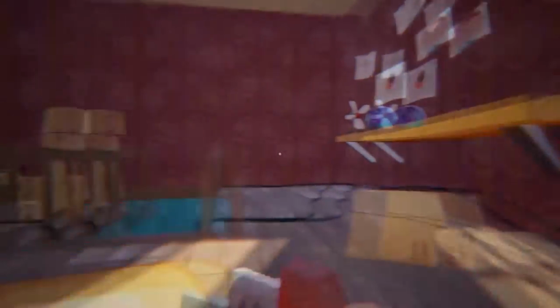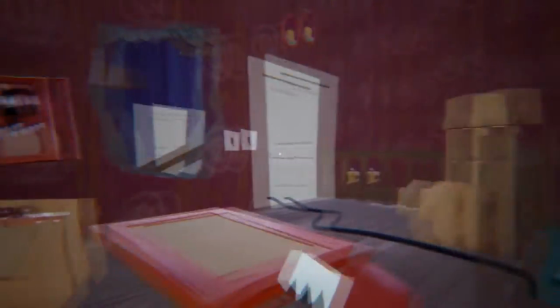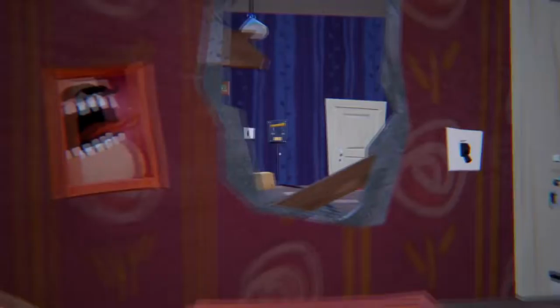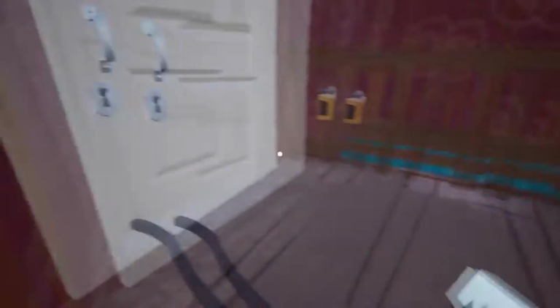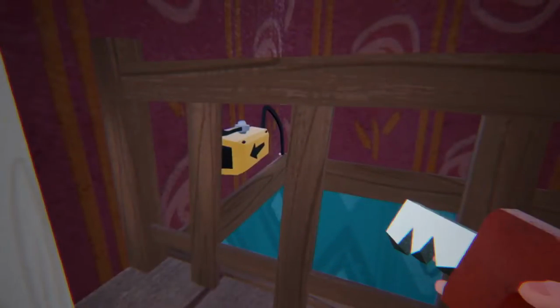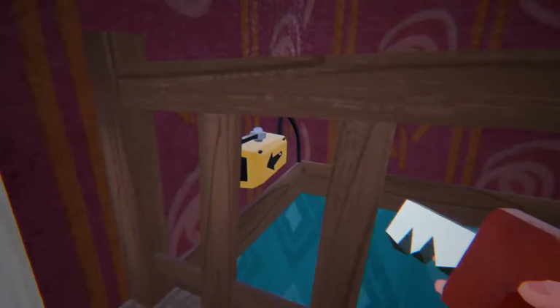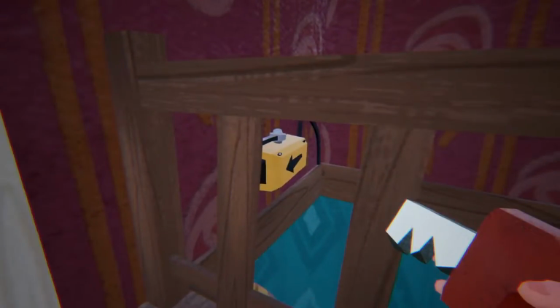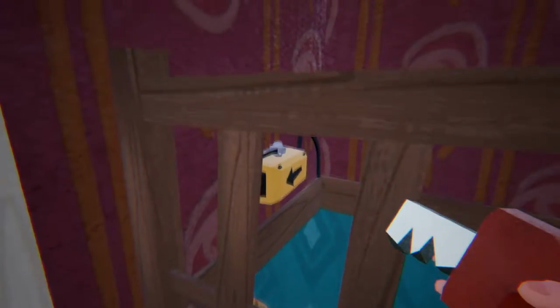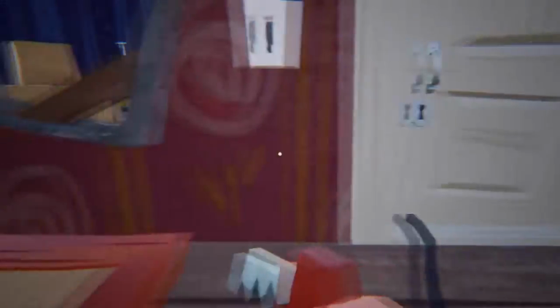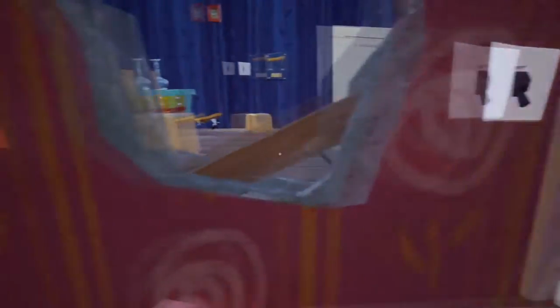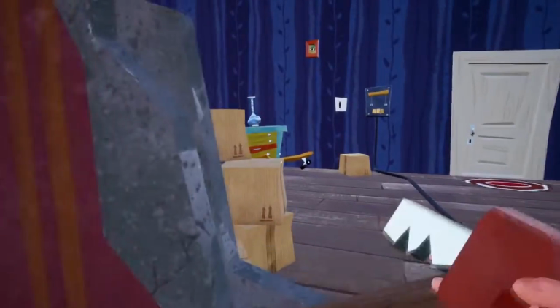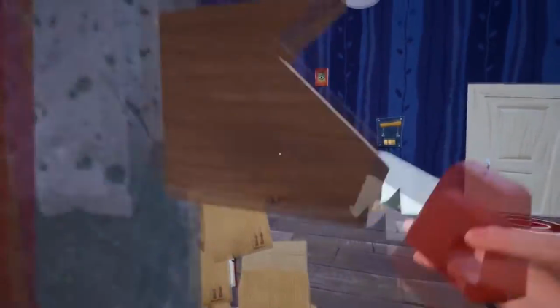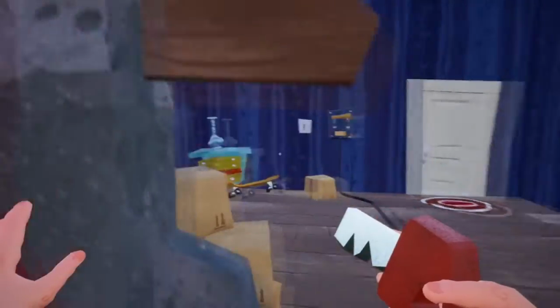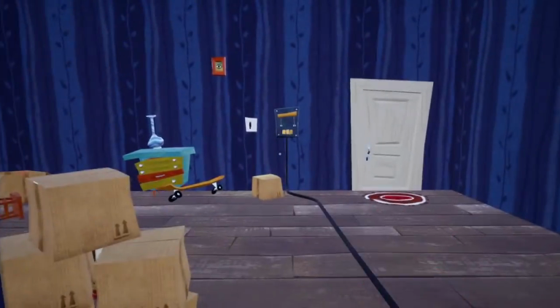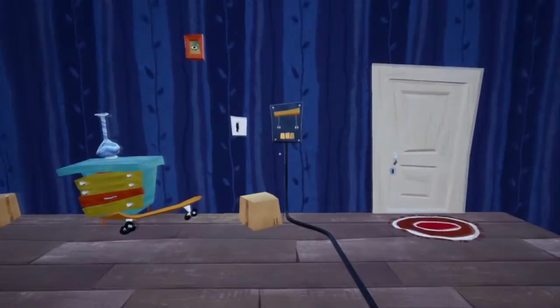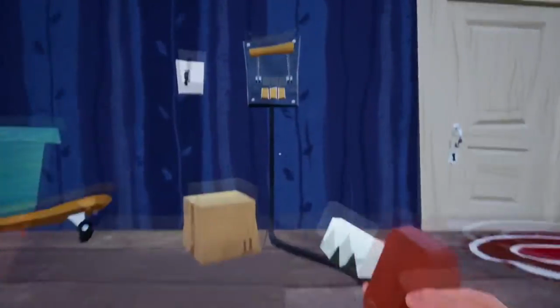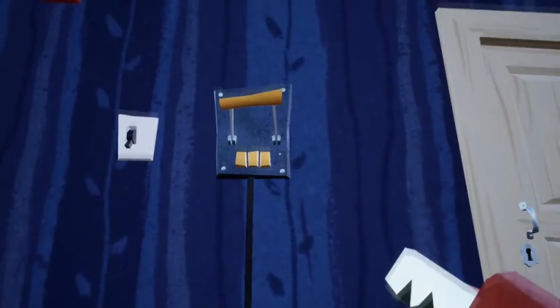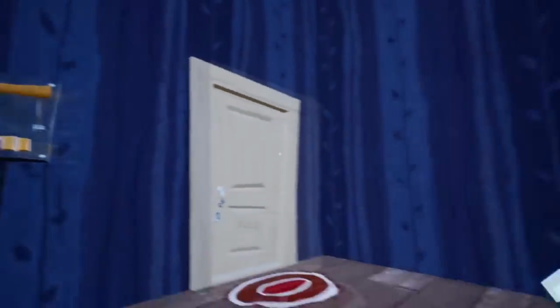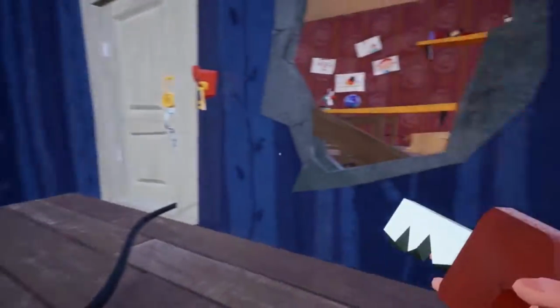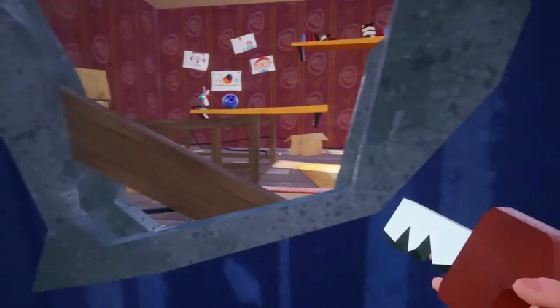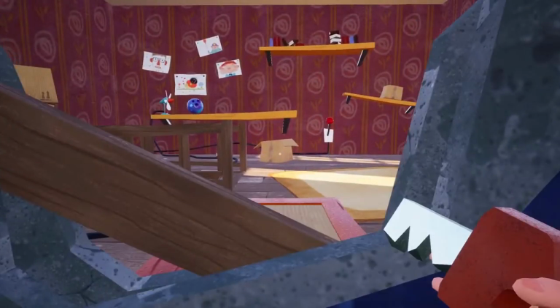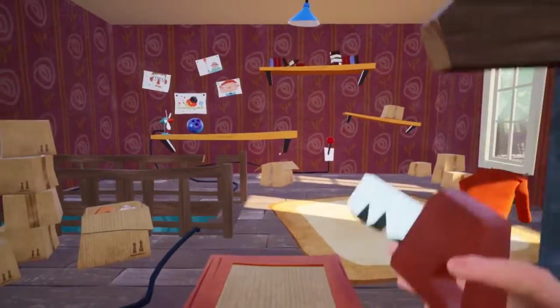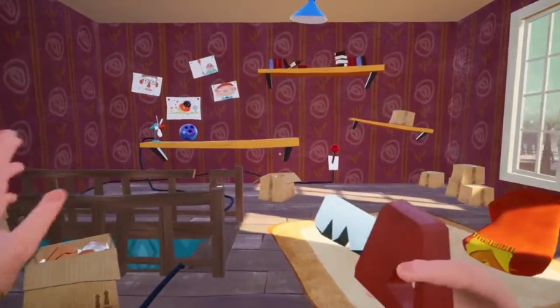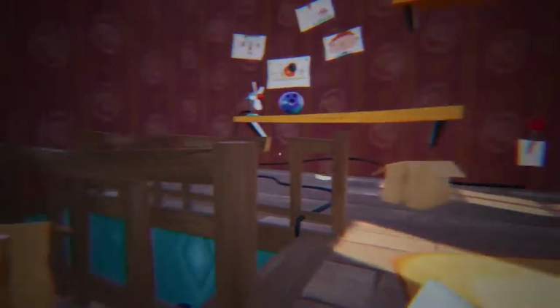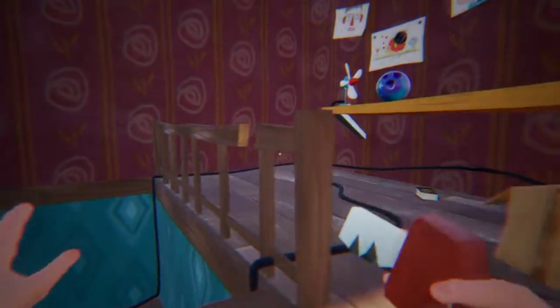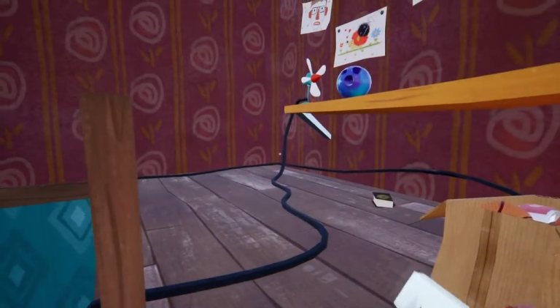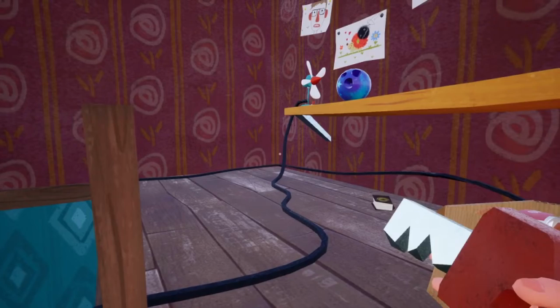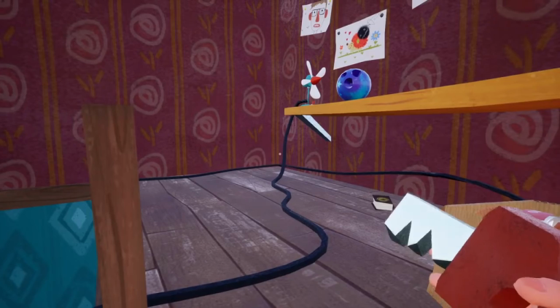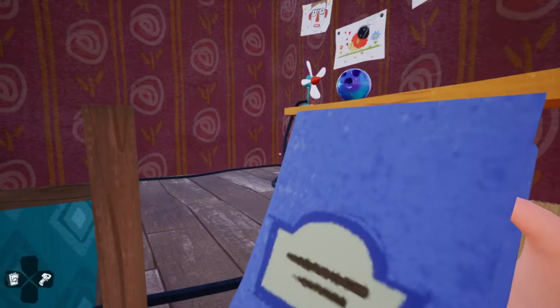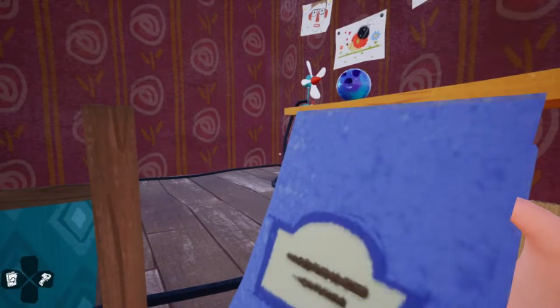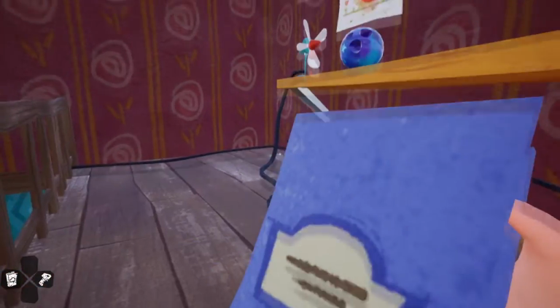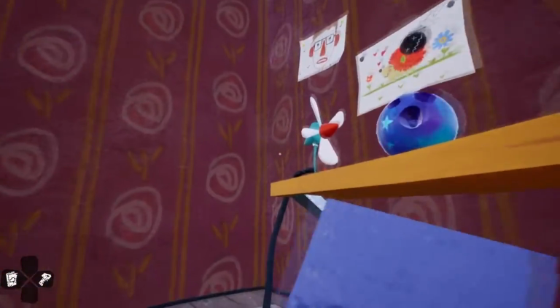So the first thing you need to do is make sure that you've opened this door by pressing this switch. And then you also need to make sure that you've turned this on so that the fan will turn on when you press the button. So the next thing we're going to do is we're going to get the book into our hands so we can smash the window.